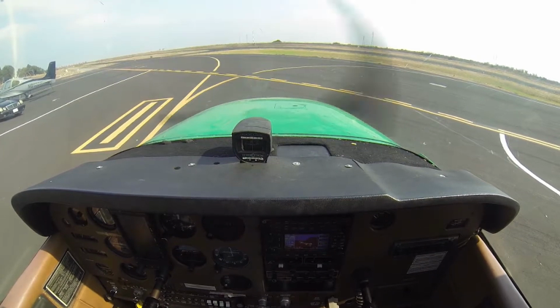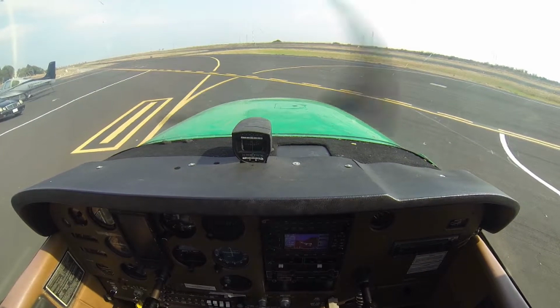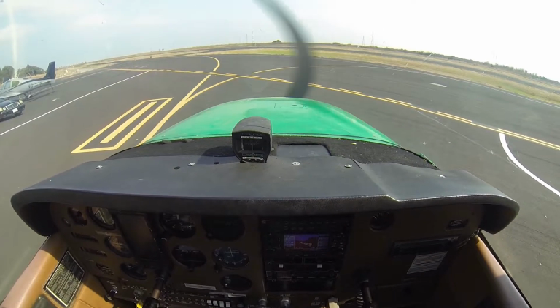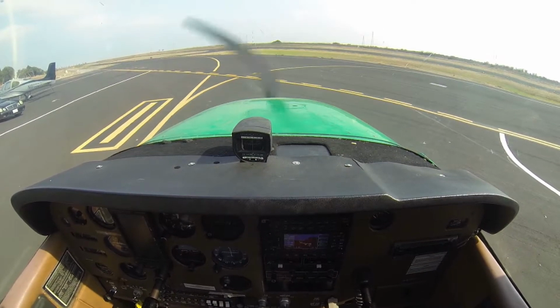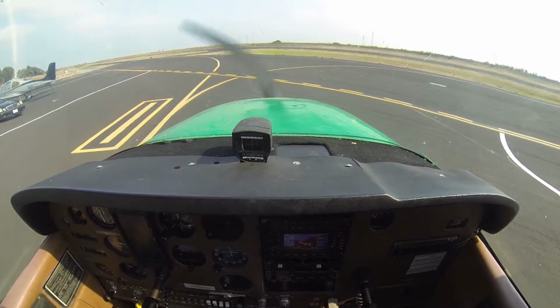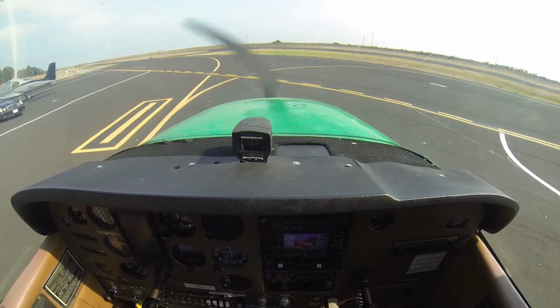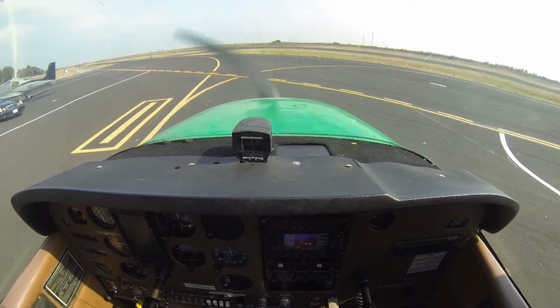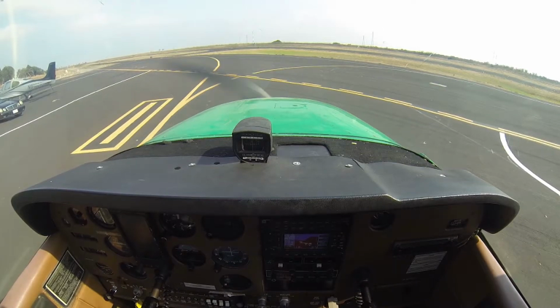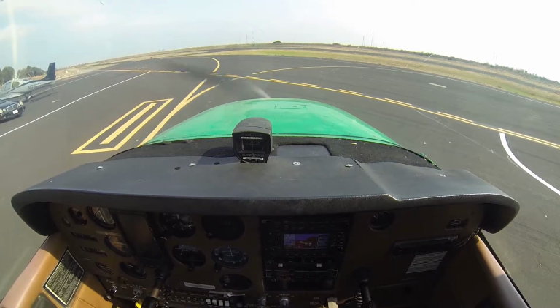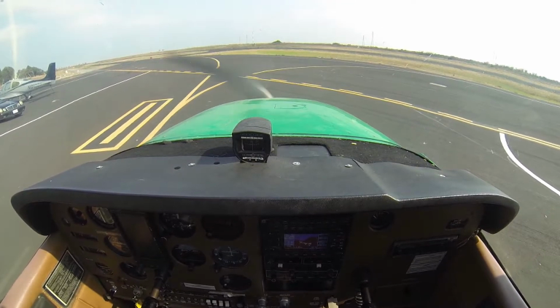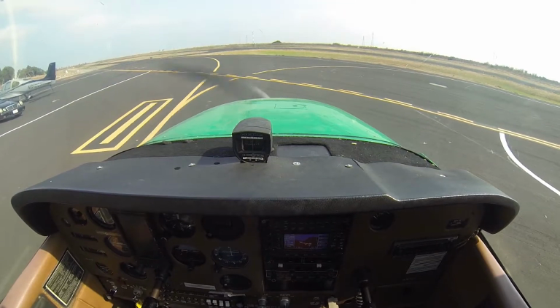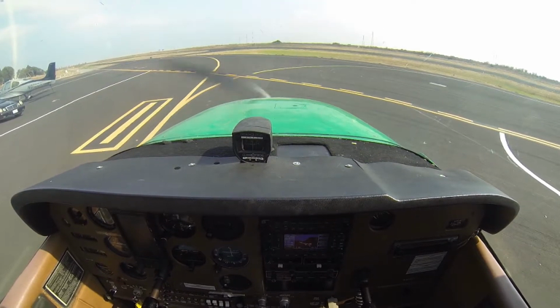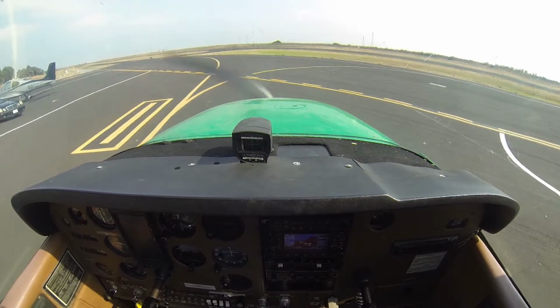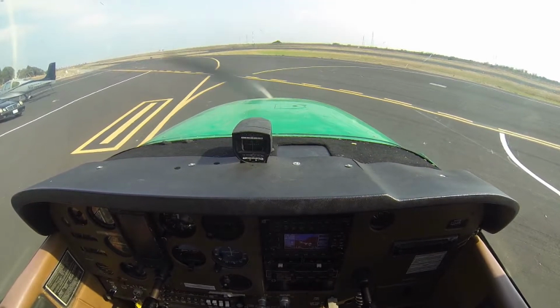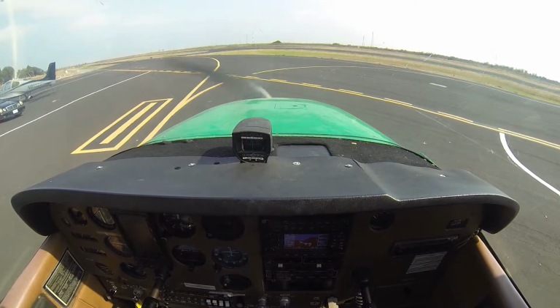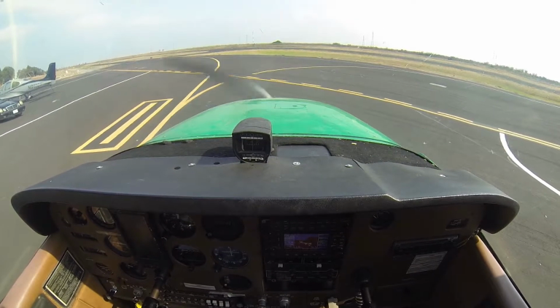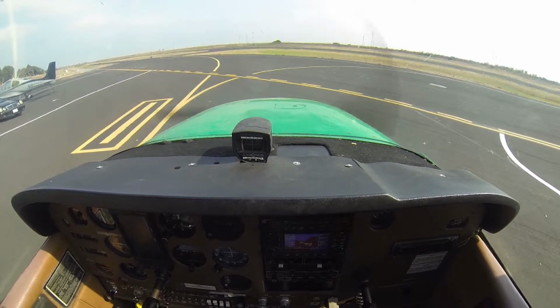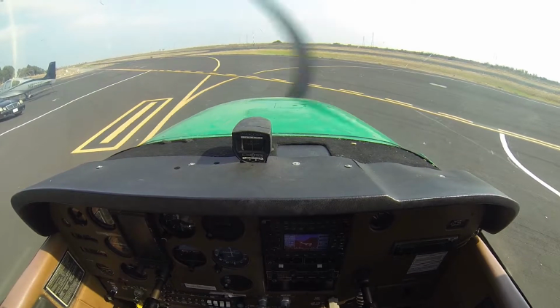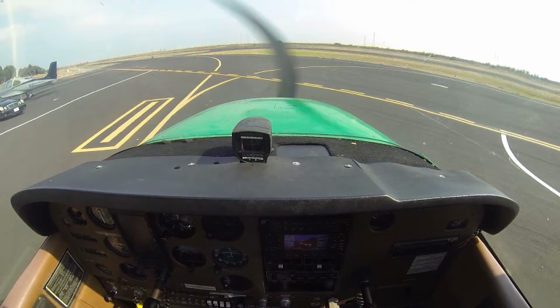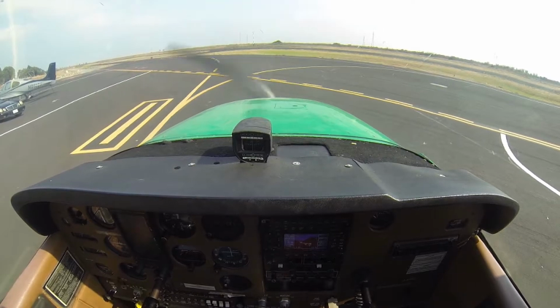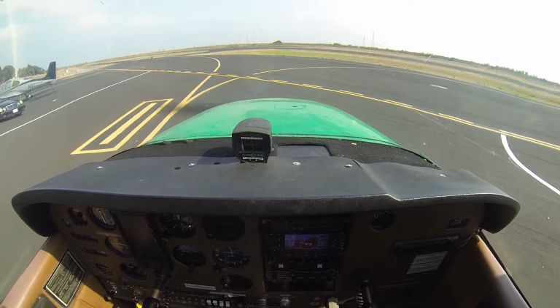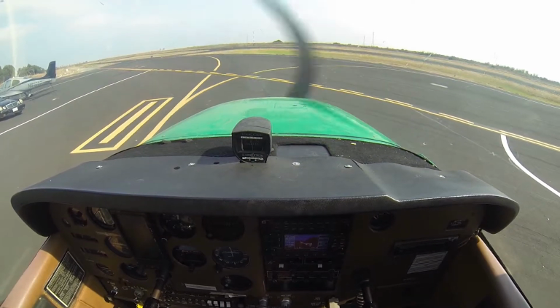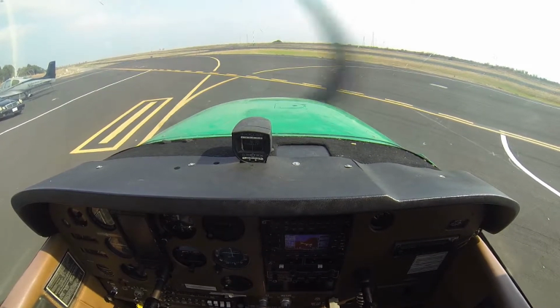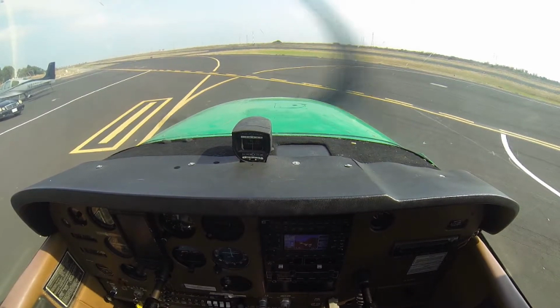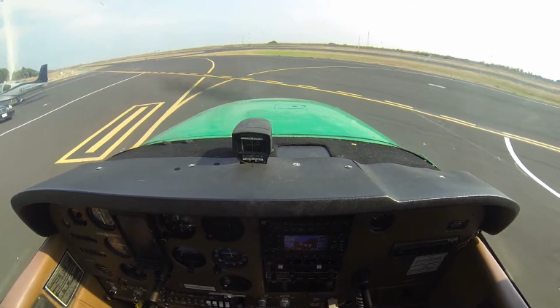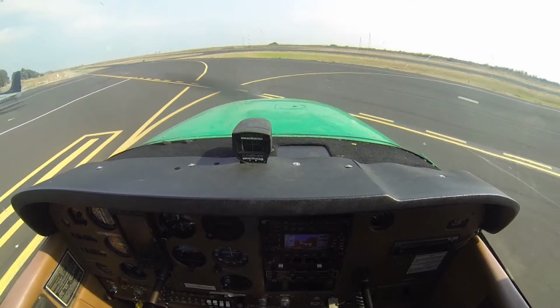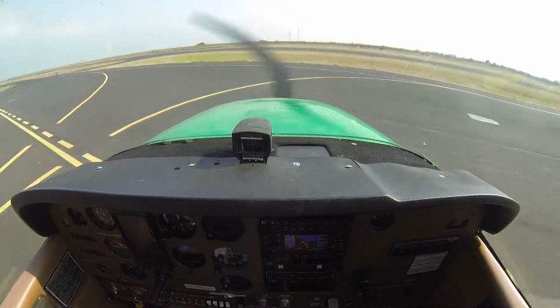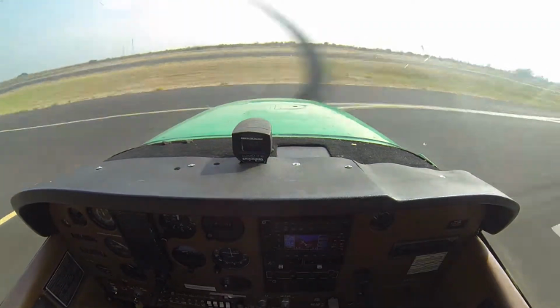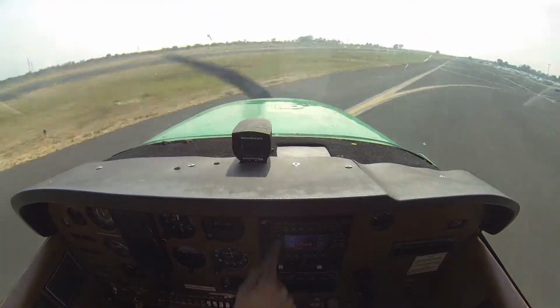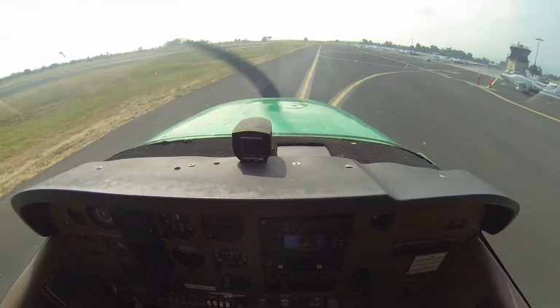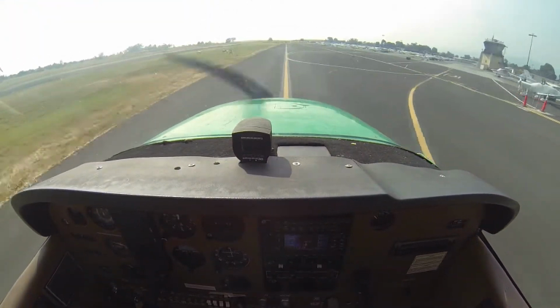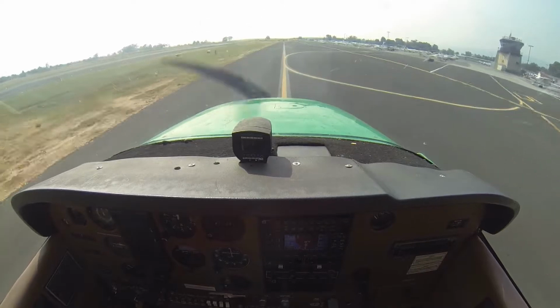Cessna 733 Zulu Kilo is on the India Row, information Hotel, altimeter 30.07, ready to taxi for close traffic. Cessna 733 Zulu Kilo, Palo Alto ground, runway 31, taxi, right turn on Zulu. Right turn on Zulu to 3-1, 3 Zulu Kilo.